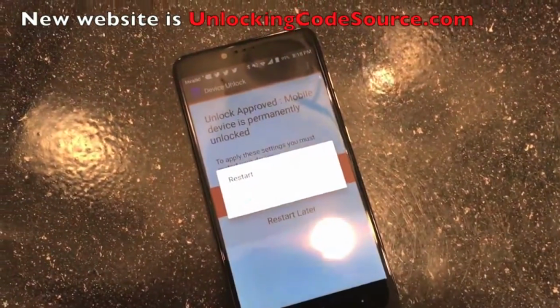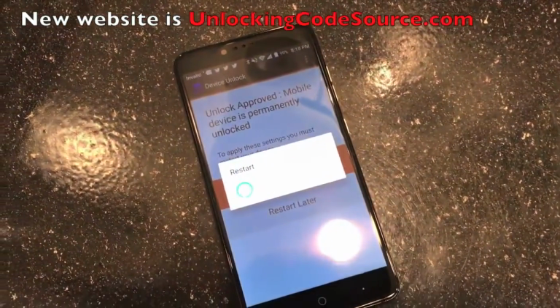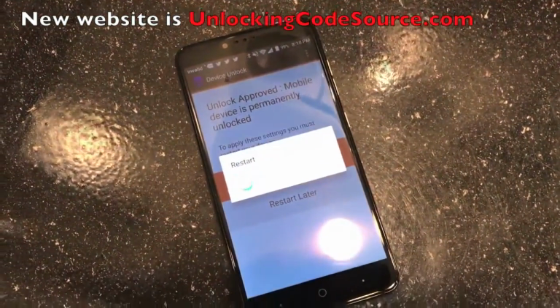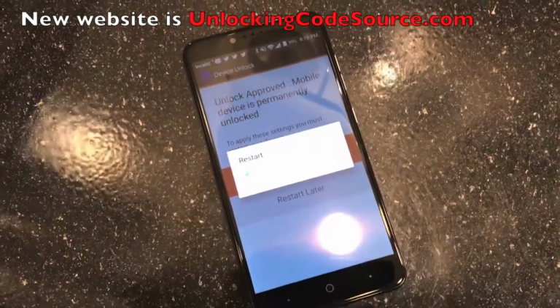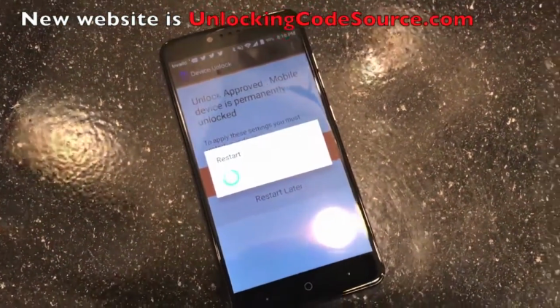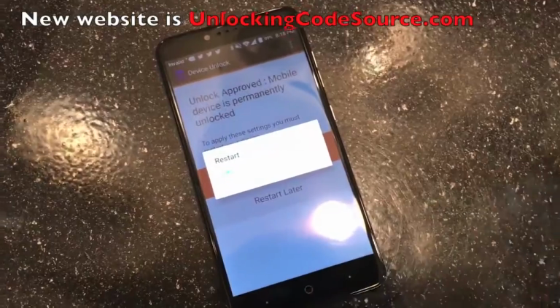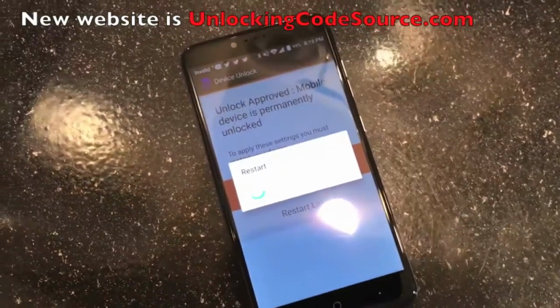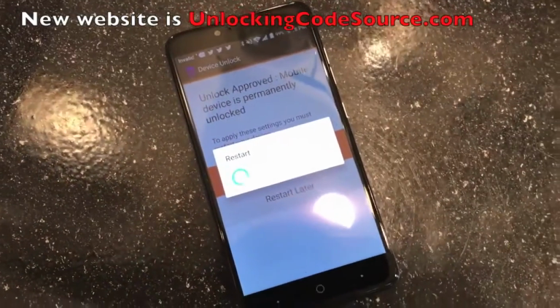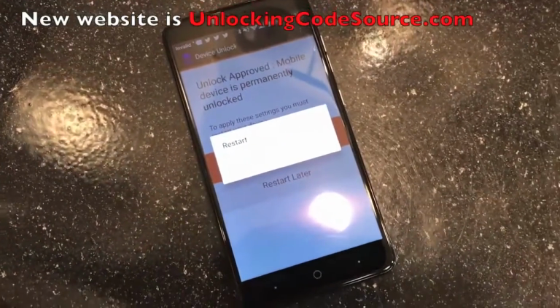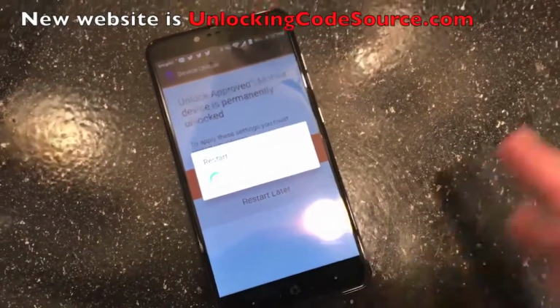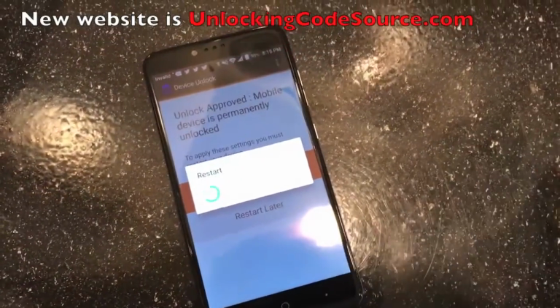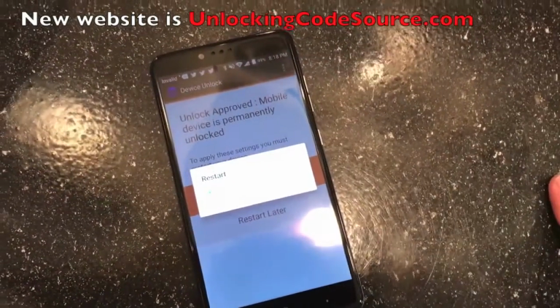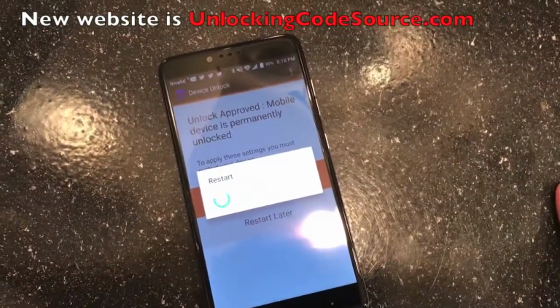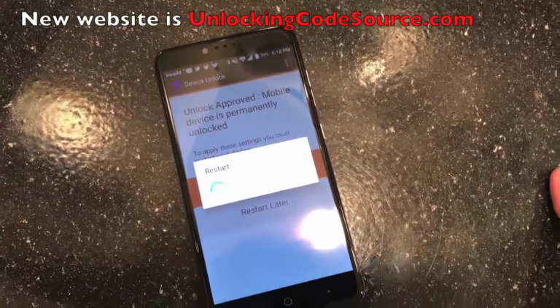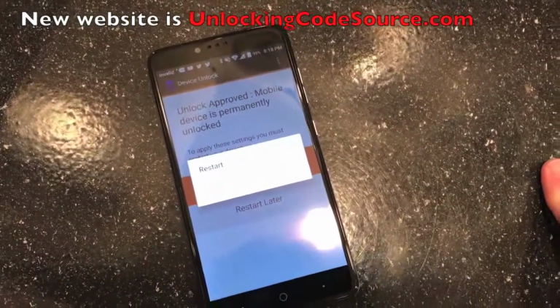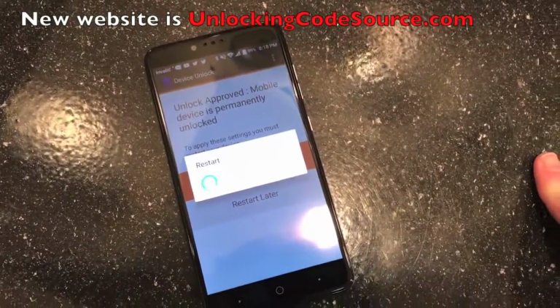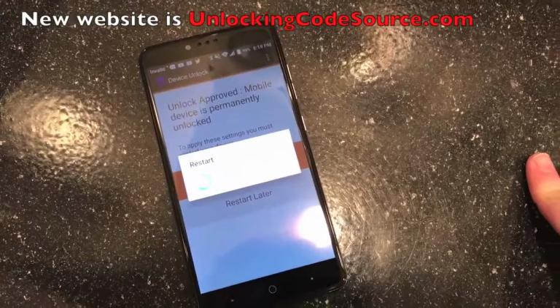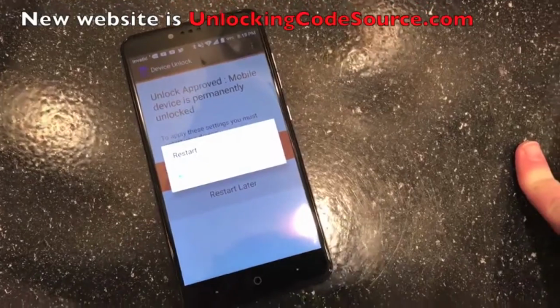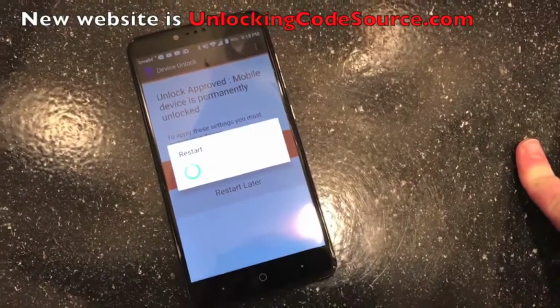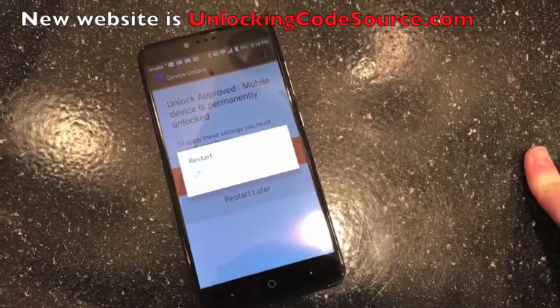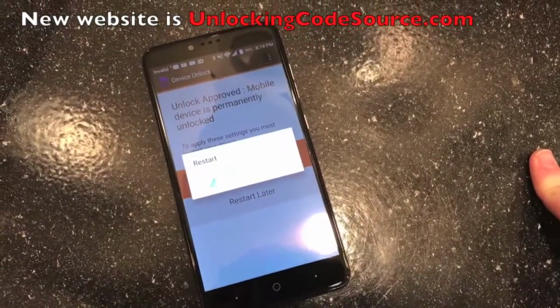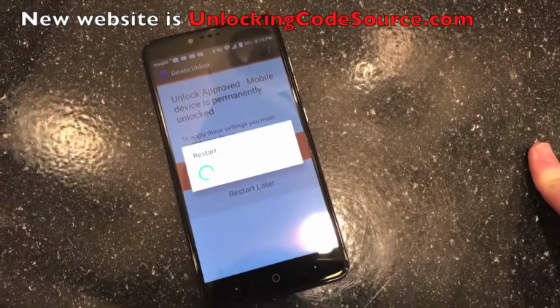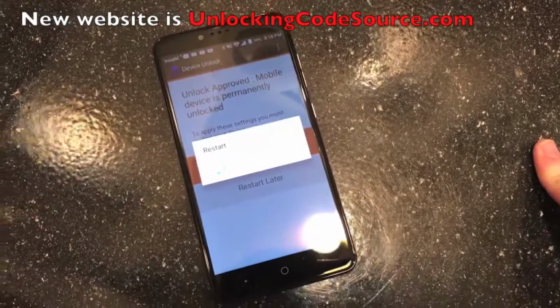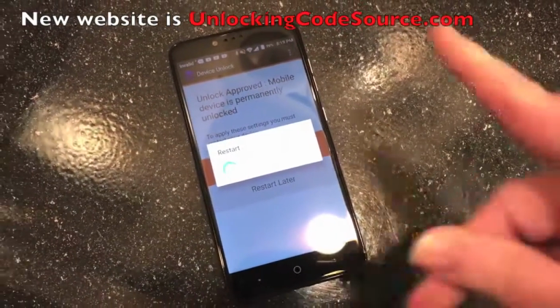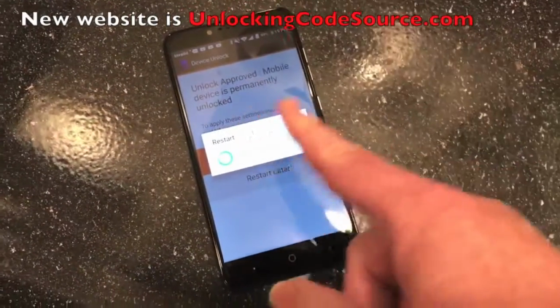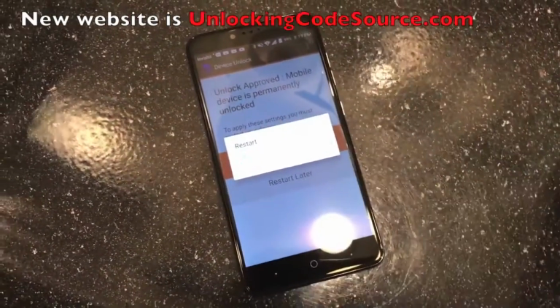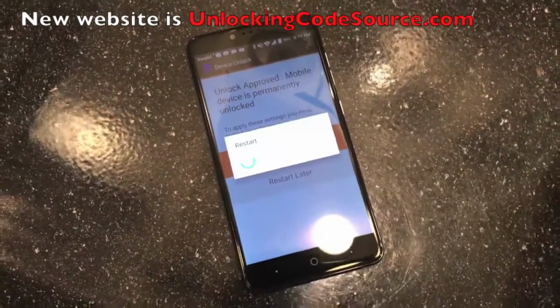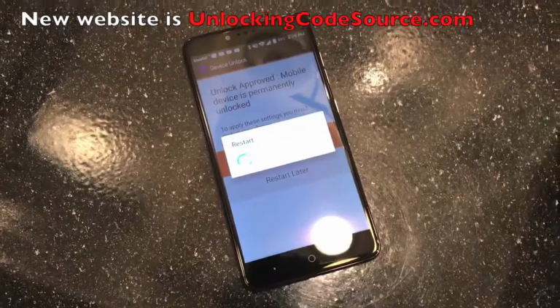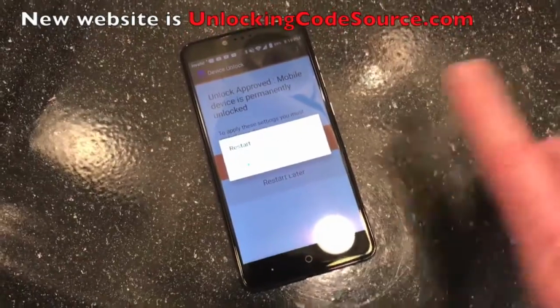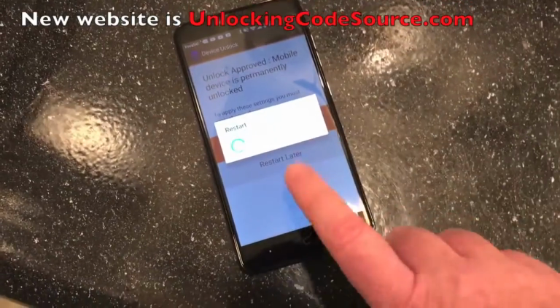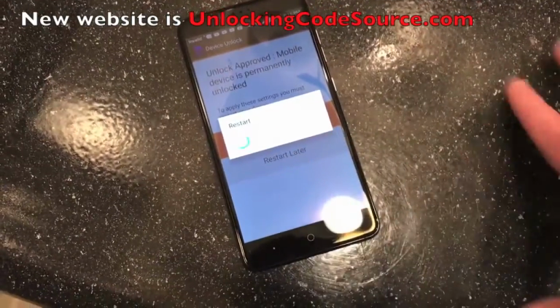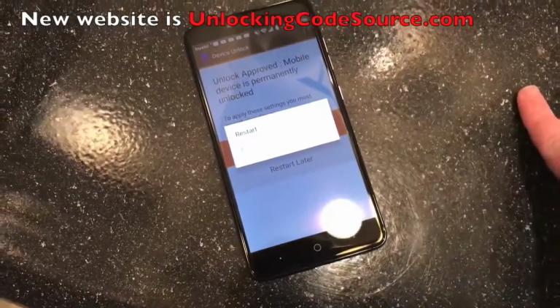And that's basically it, guys. It doesn't get any easier than that — probably one of the easiest unlock methods I've ever seen. So there you have it. Go check out my guys over there at CodeSource; they're the ones that sponsored this video and unlocked the ZTE ZMax Pro.